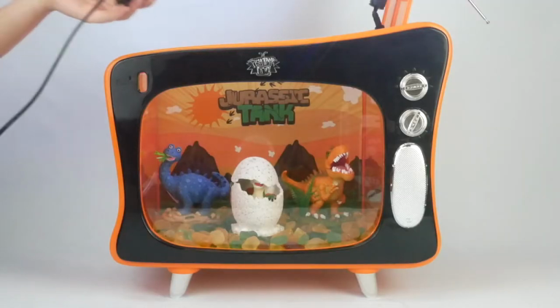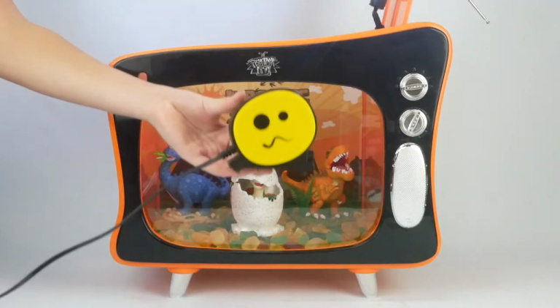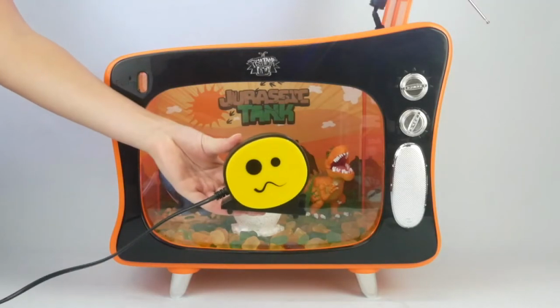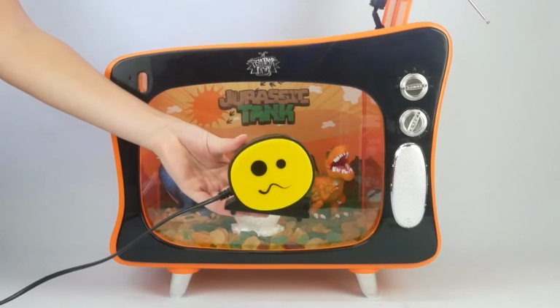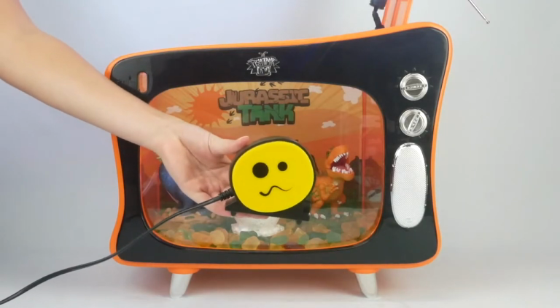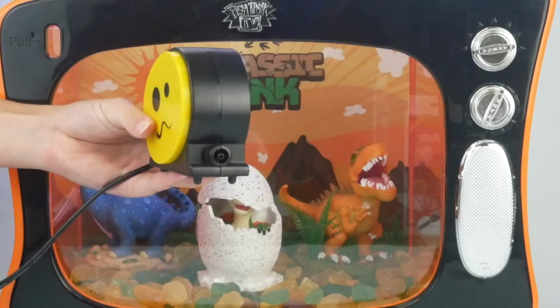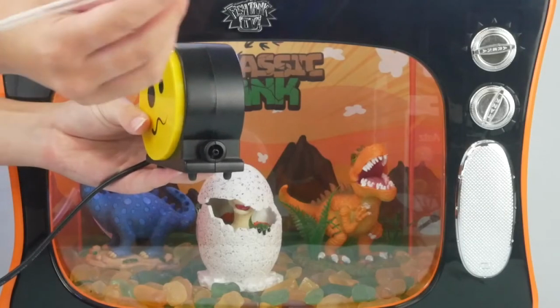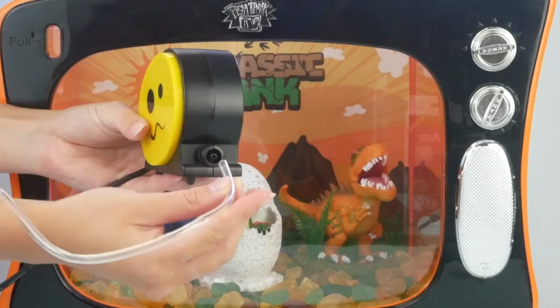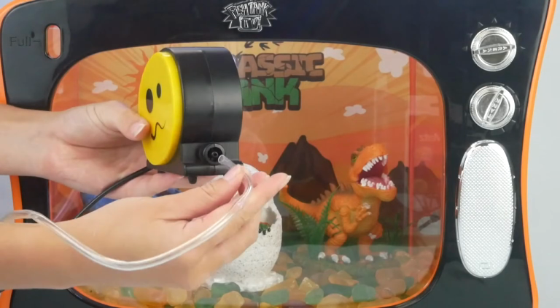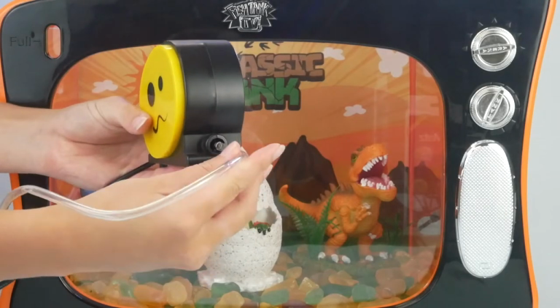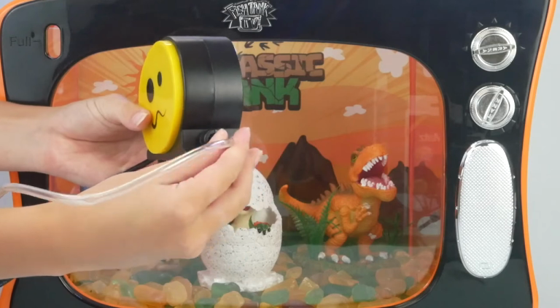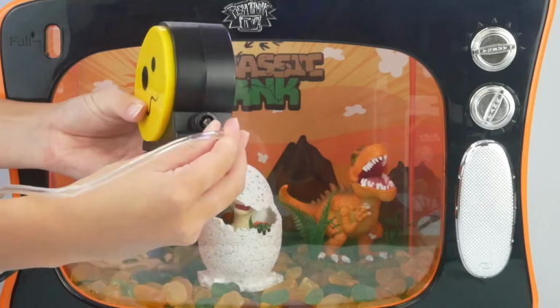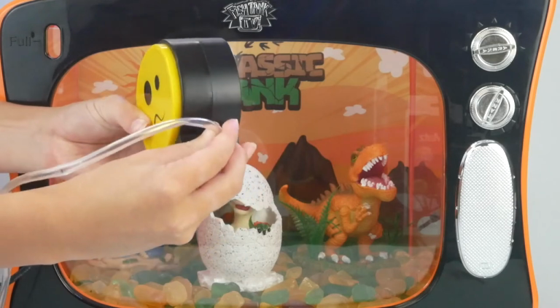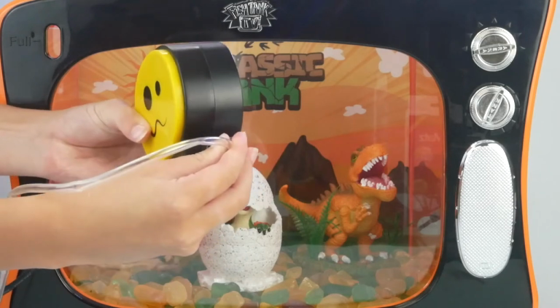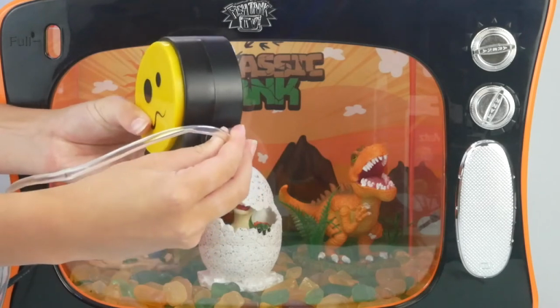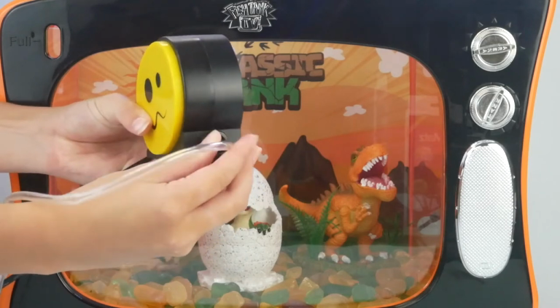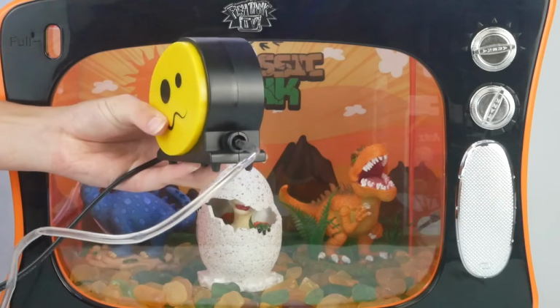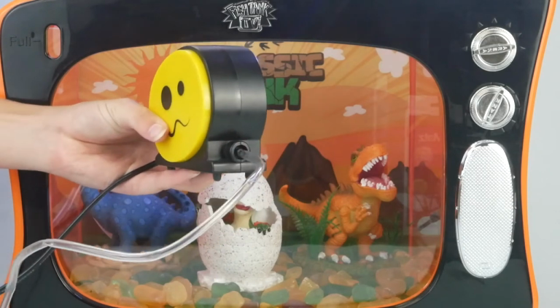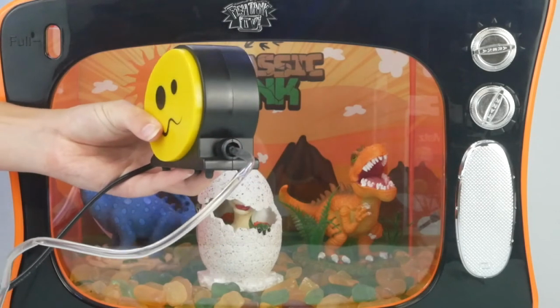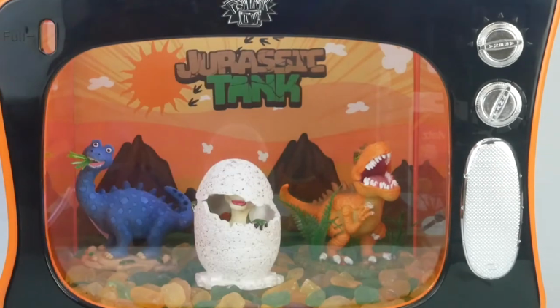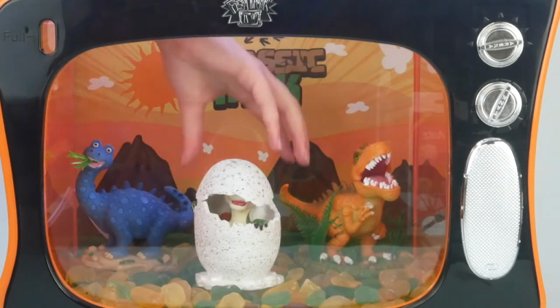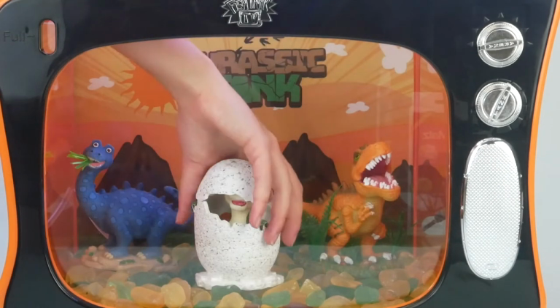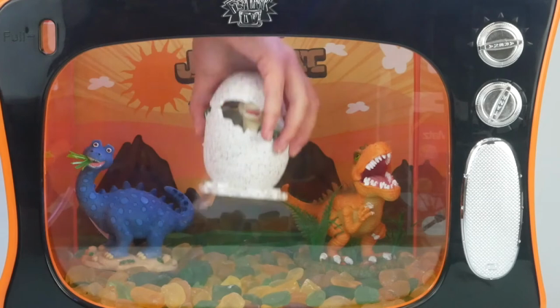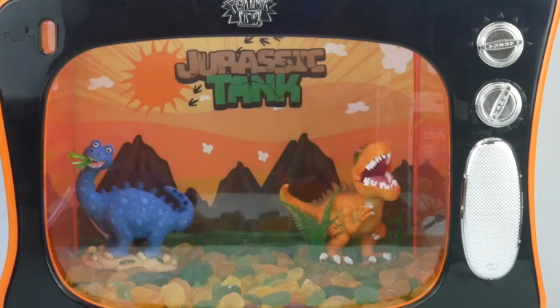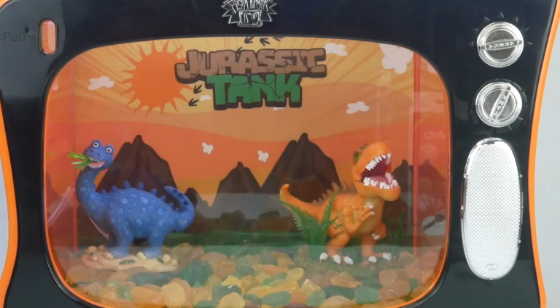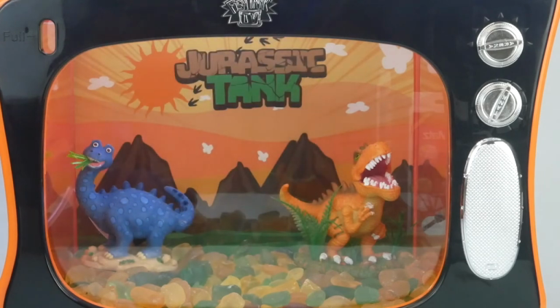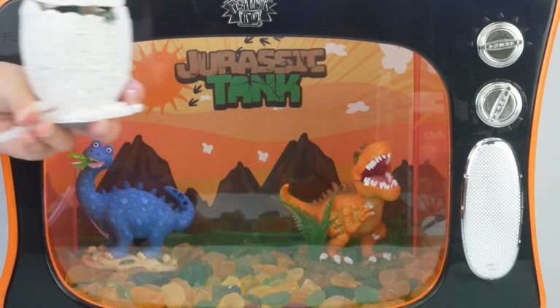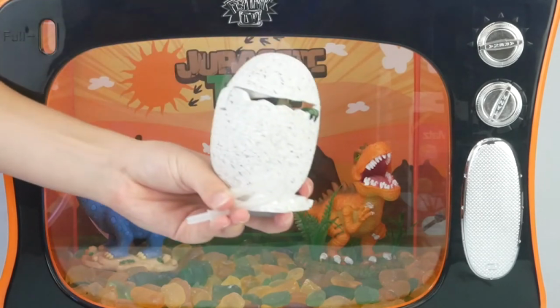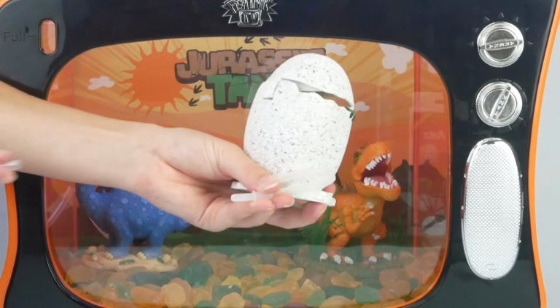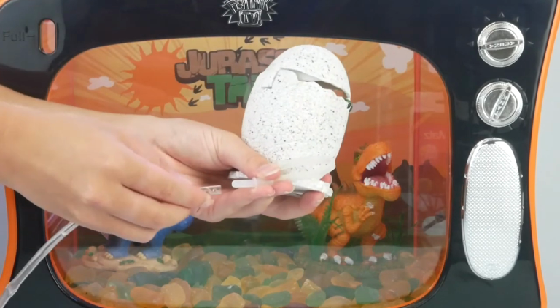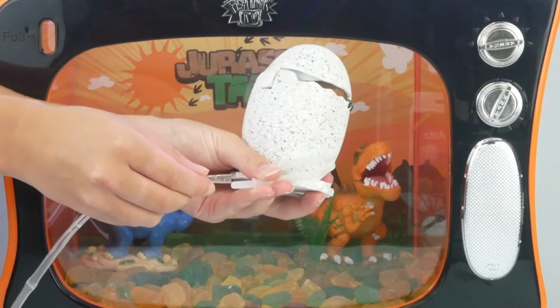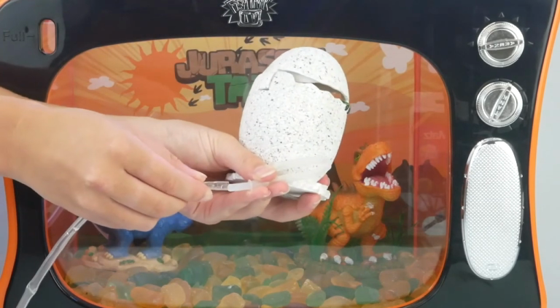First, unbox your air bubbler and plug the tube into the side. Next, get your ornament you wish to bubble and plug the air bubbler tube into the tube of the ornament.